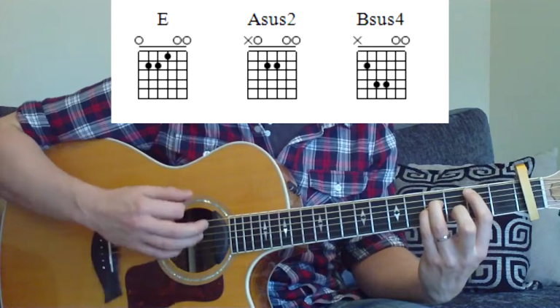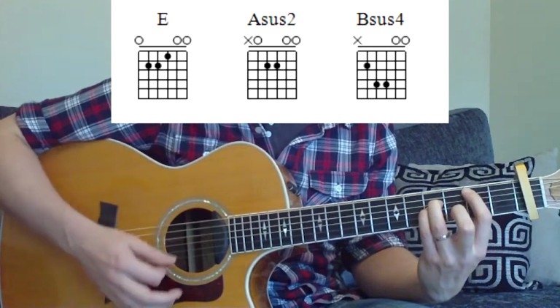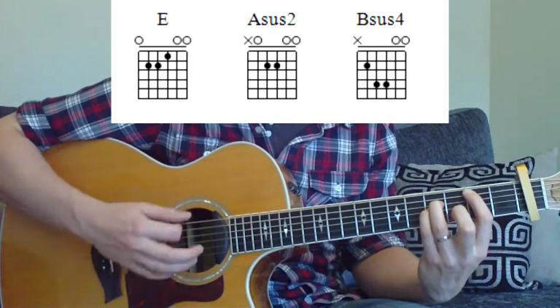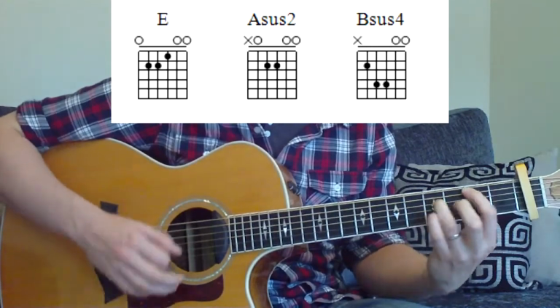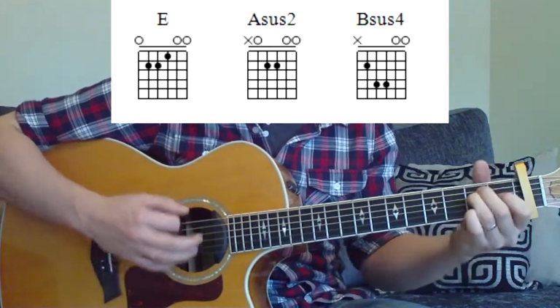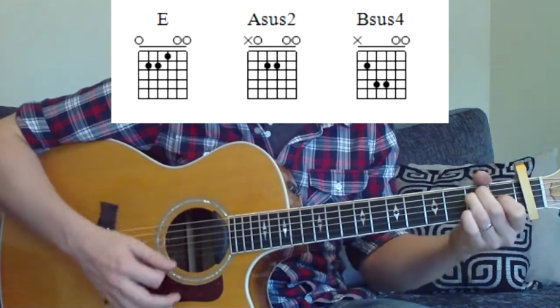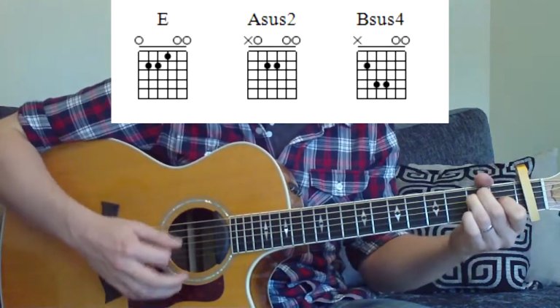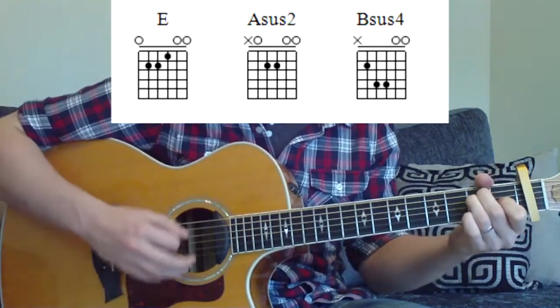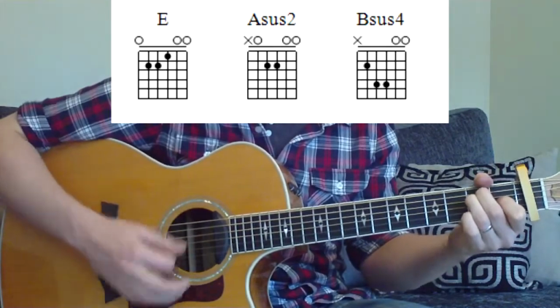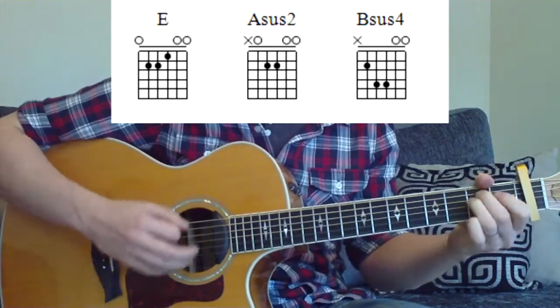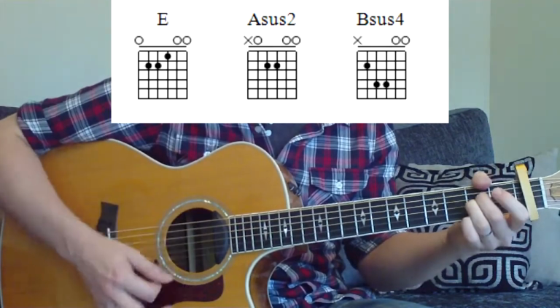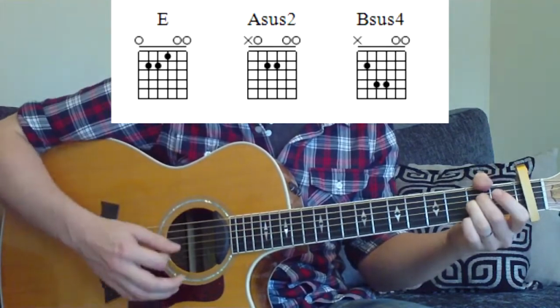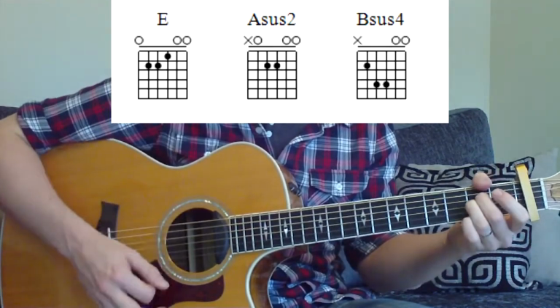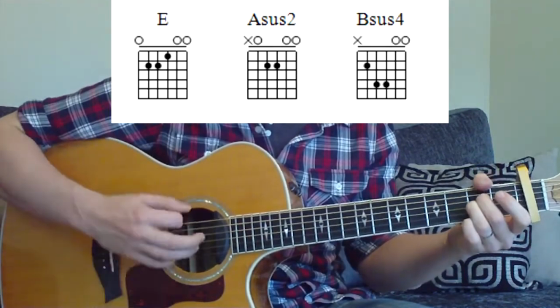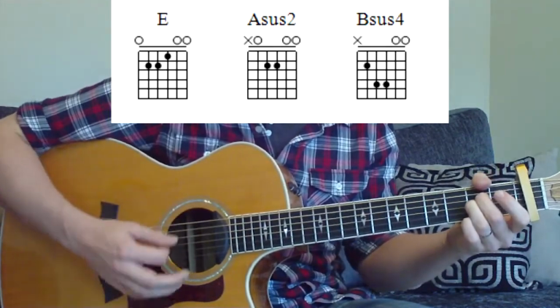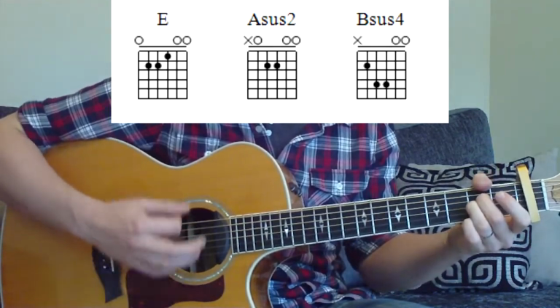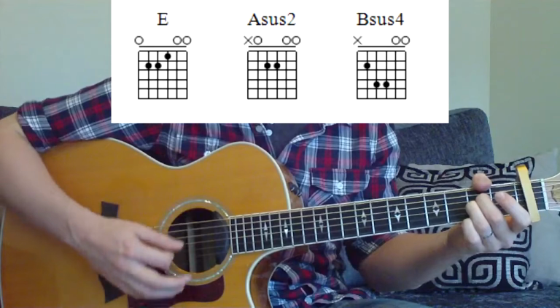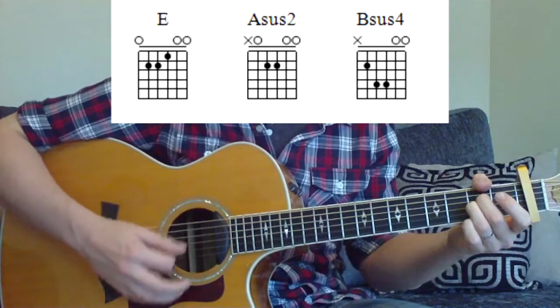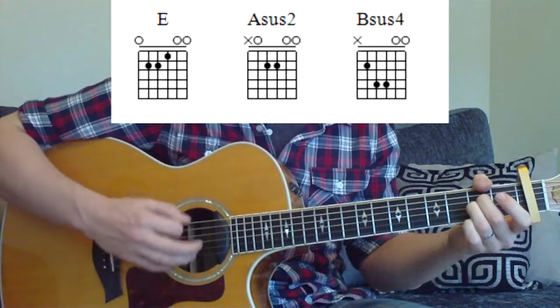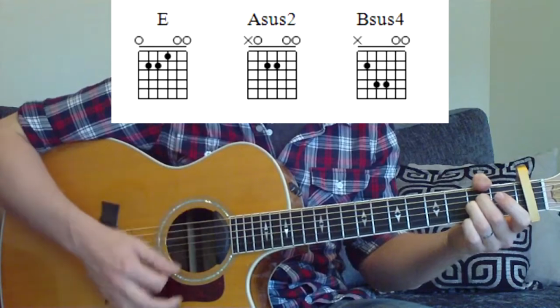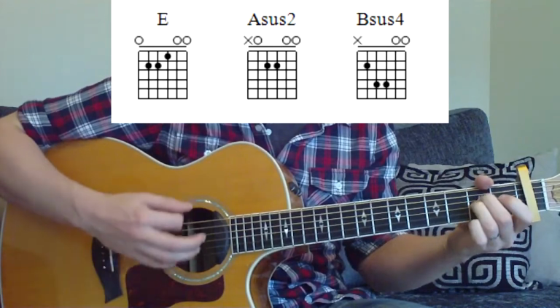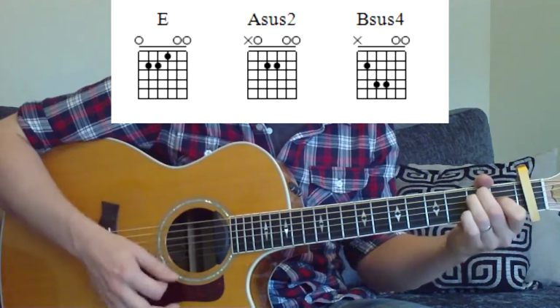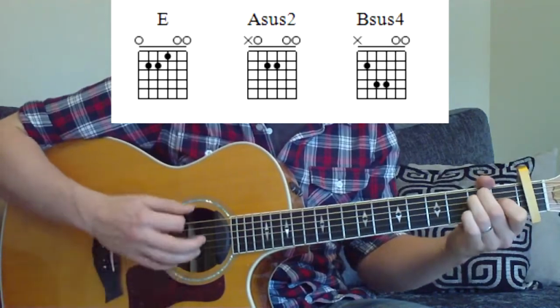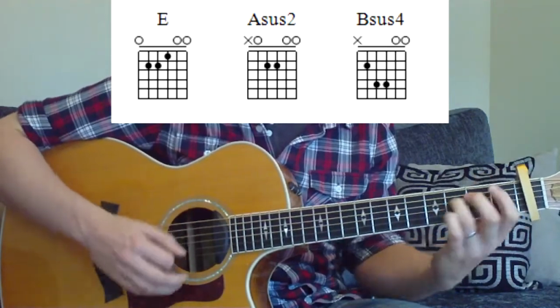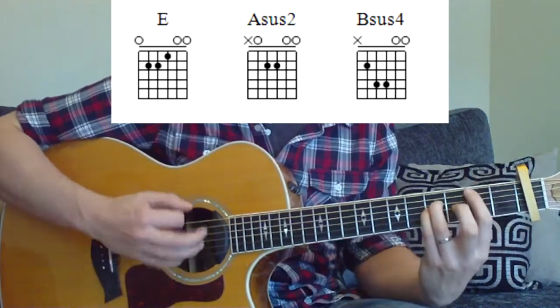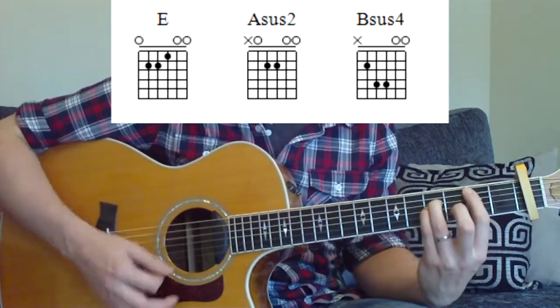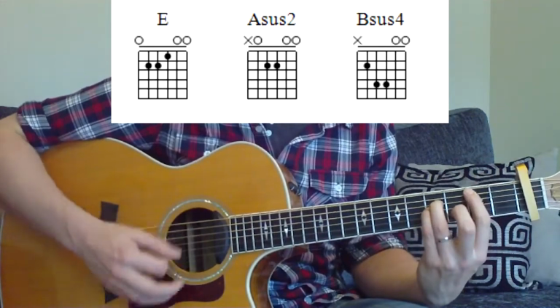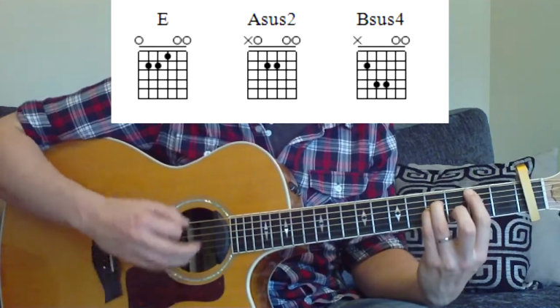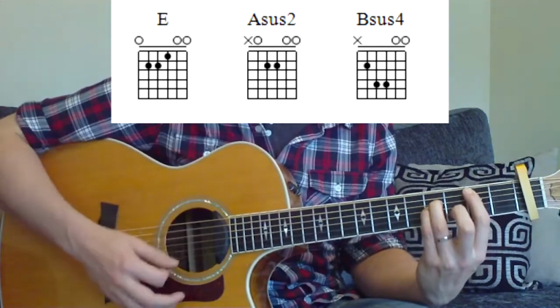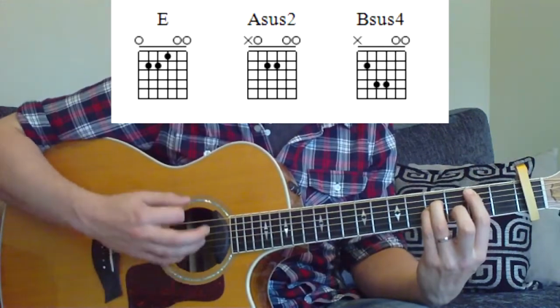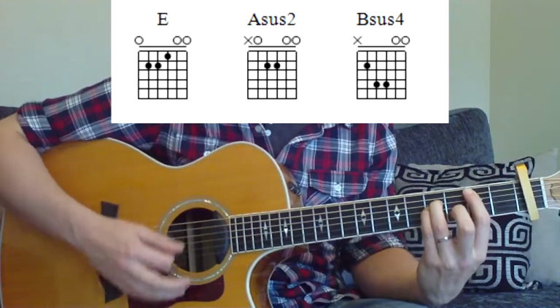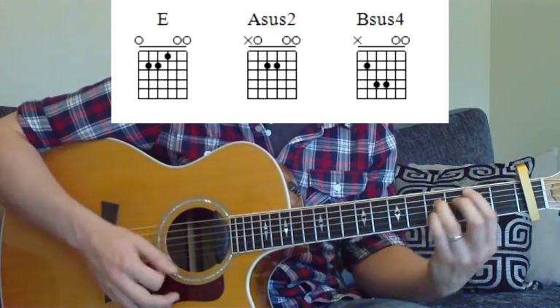Now once more — E, then A, then A, E, B. Speed up — we're going to do that.